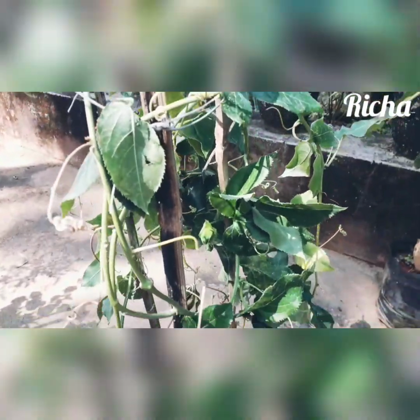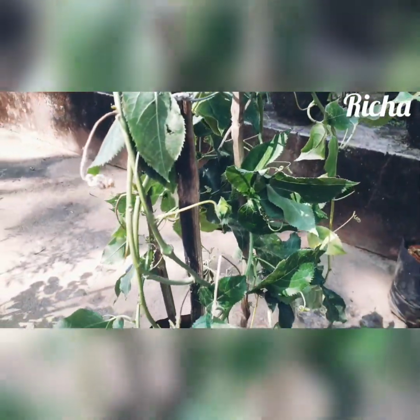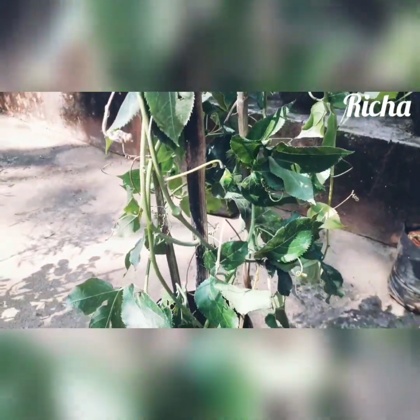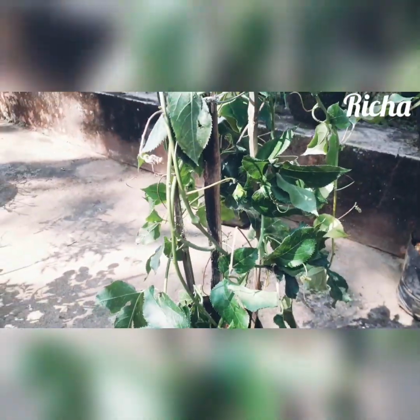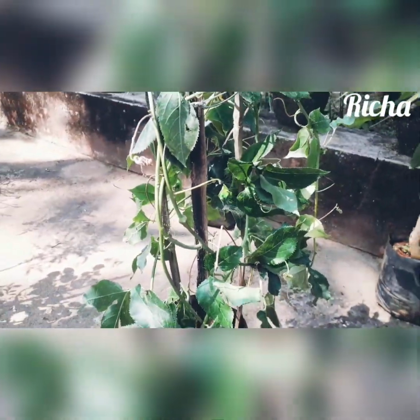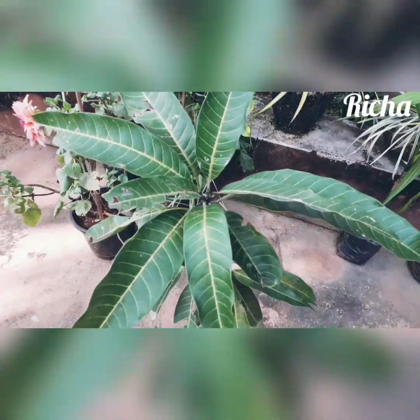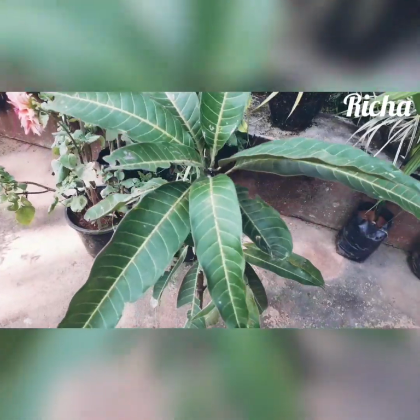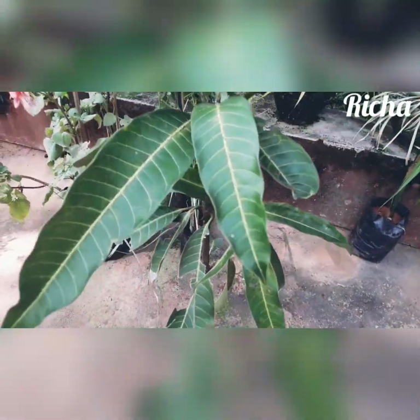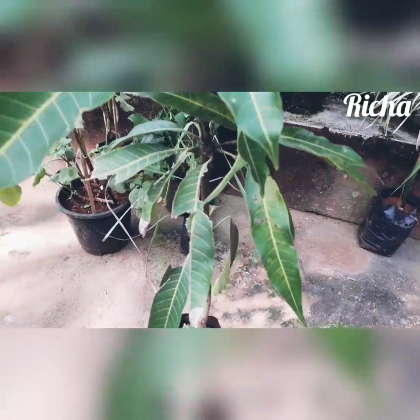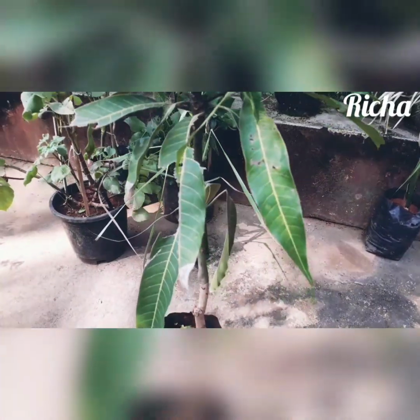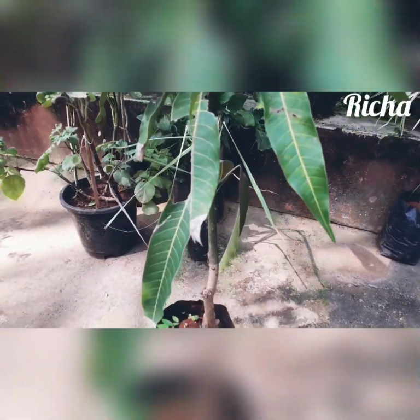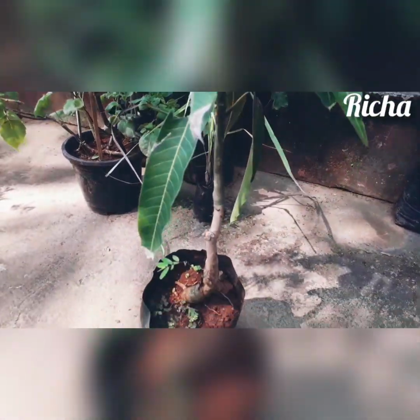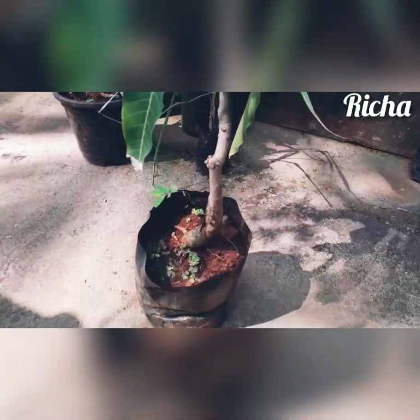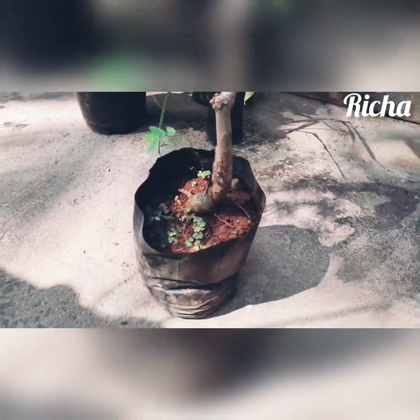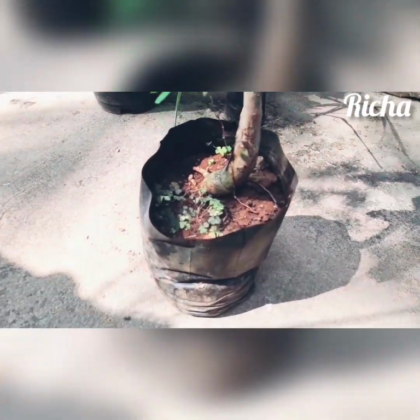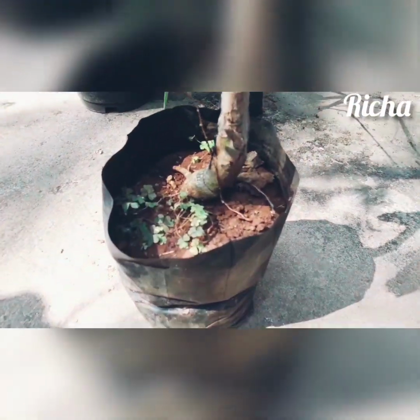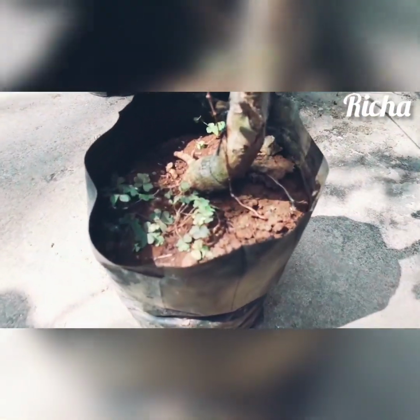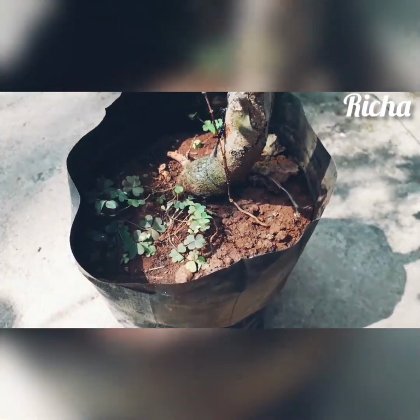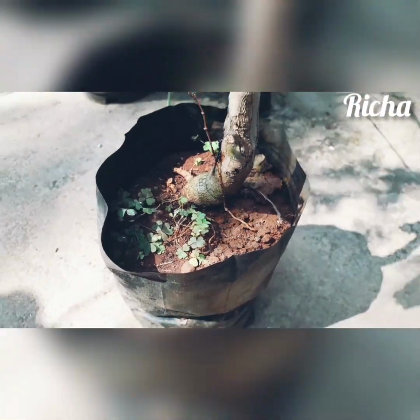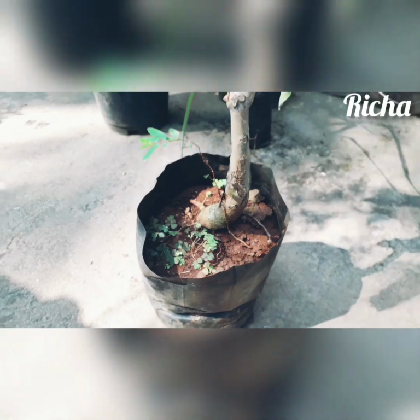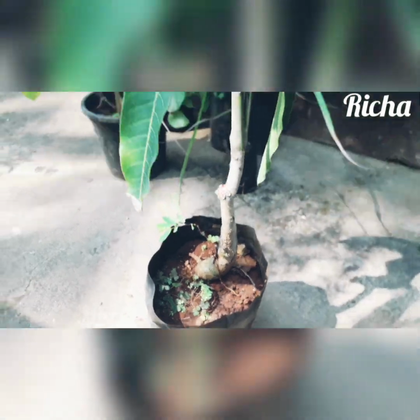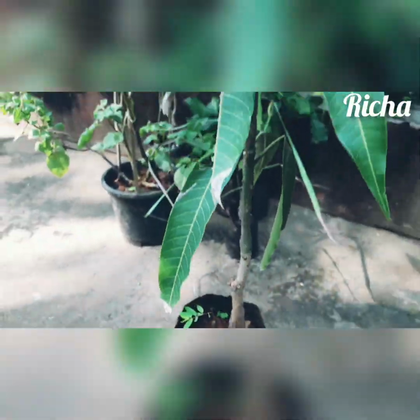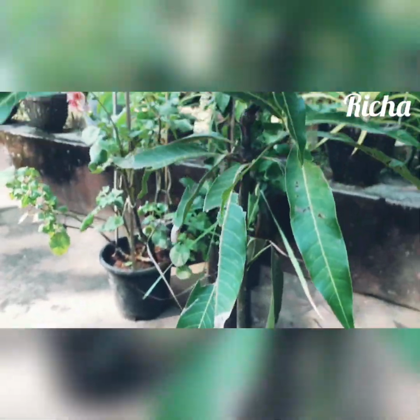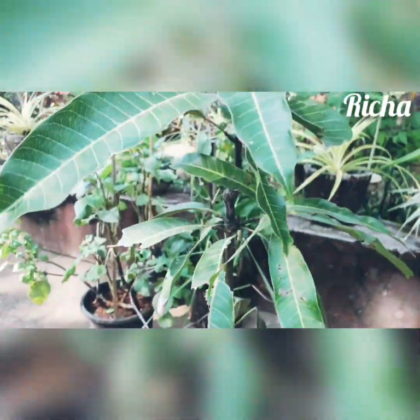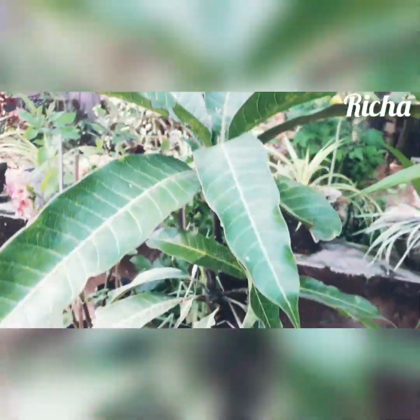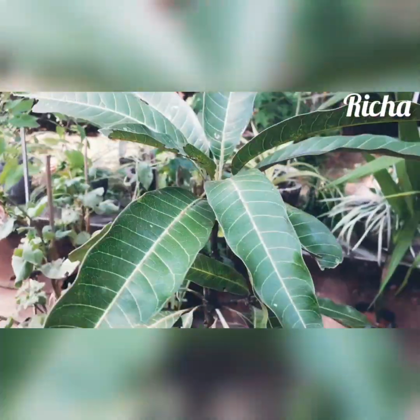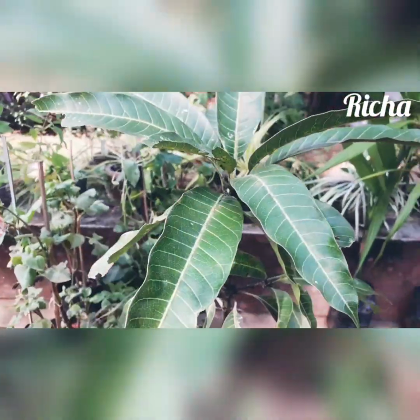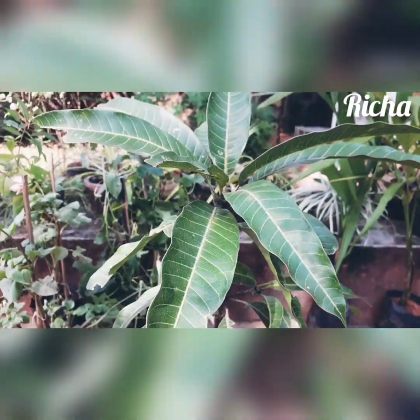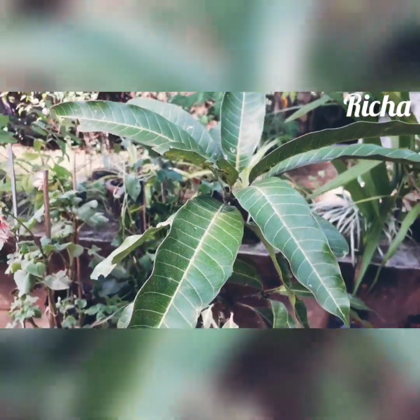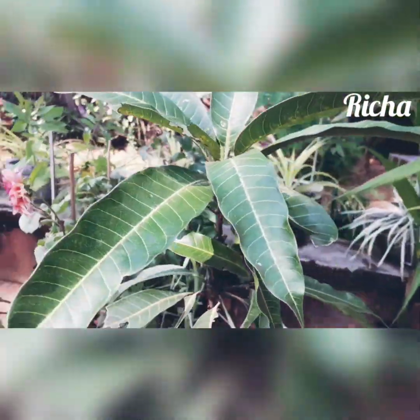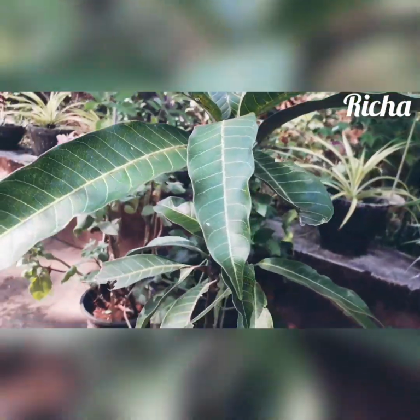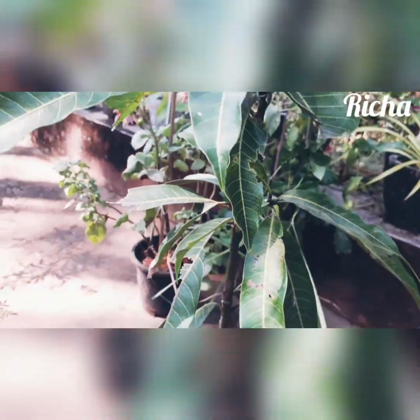Also I'm so excited to show you all my new mango plant — this is Kesar mango and it's a grafted one. I got it for 300 rupees. Actually I have so many mango plants but still I love mangoes, so I got one more.